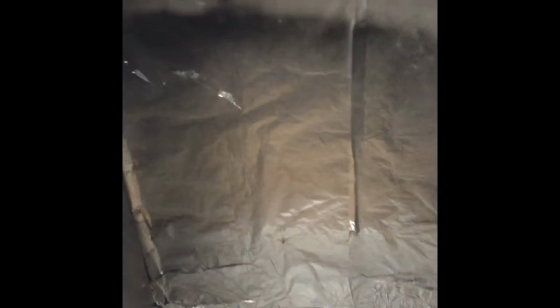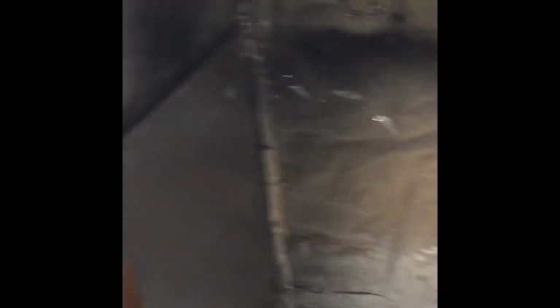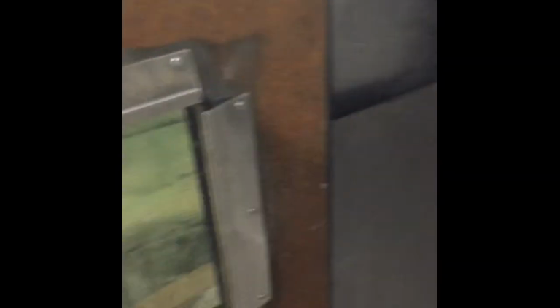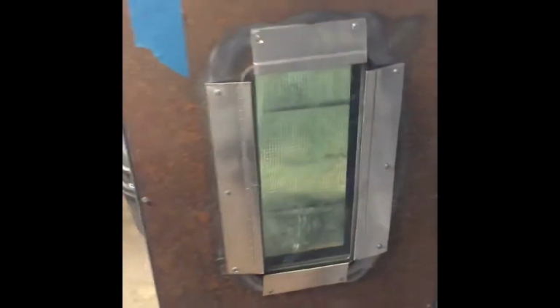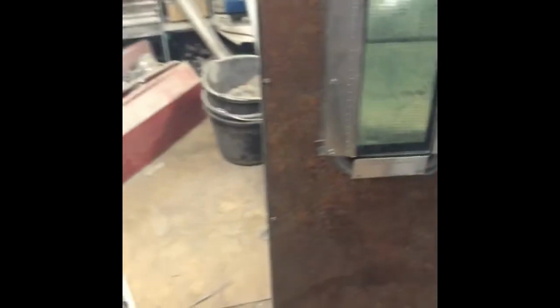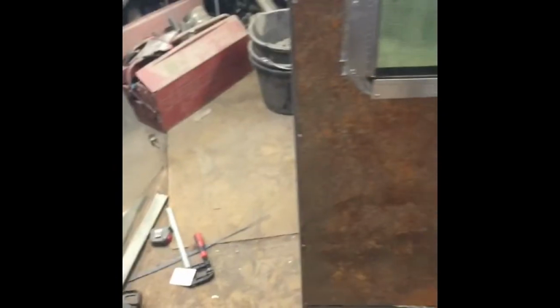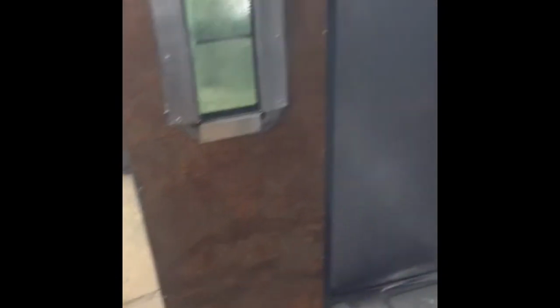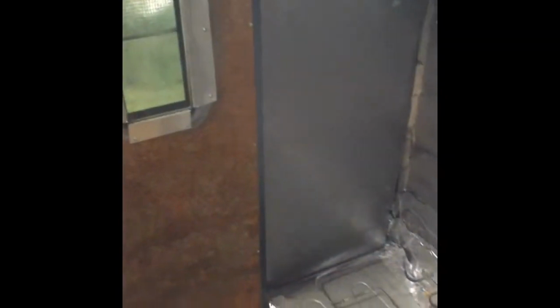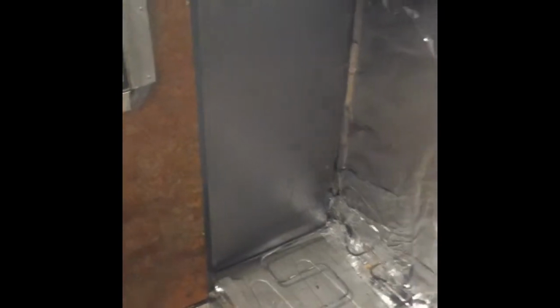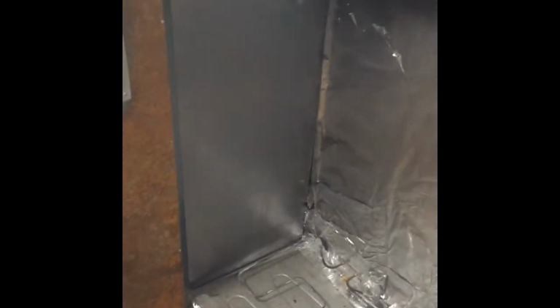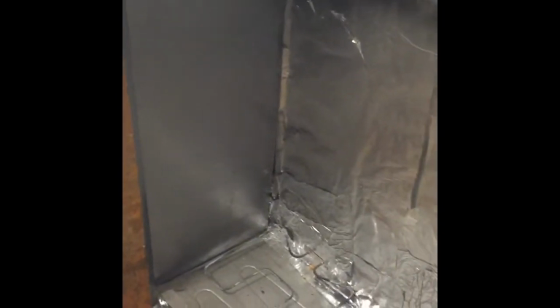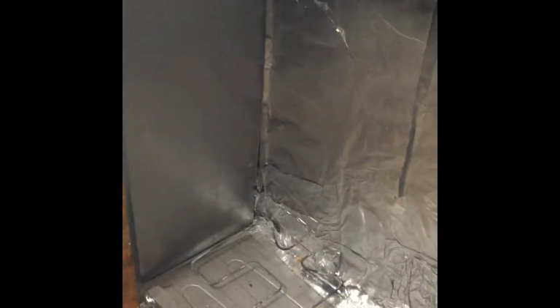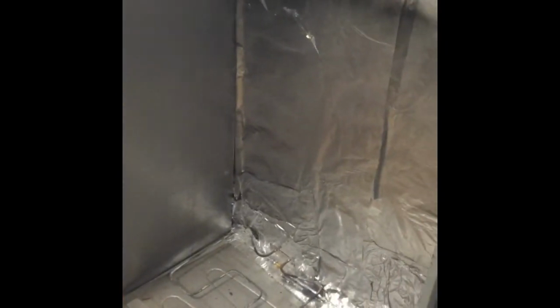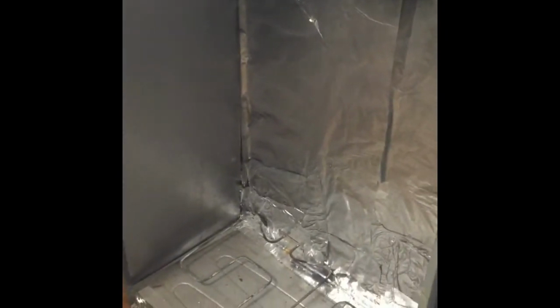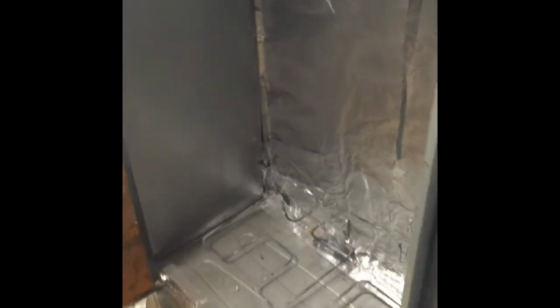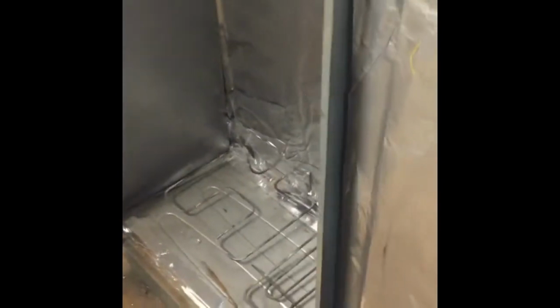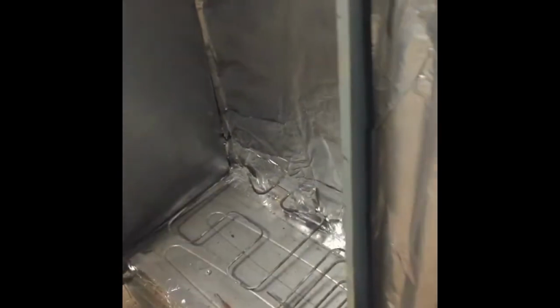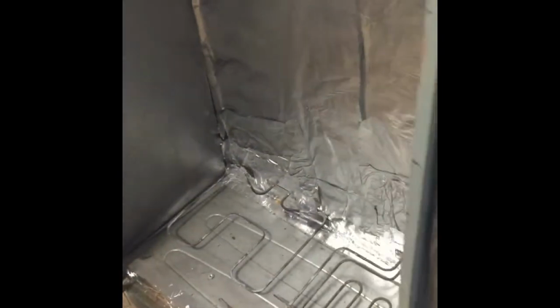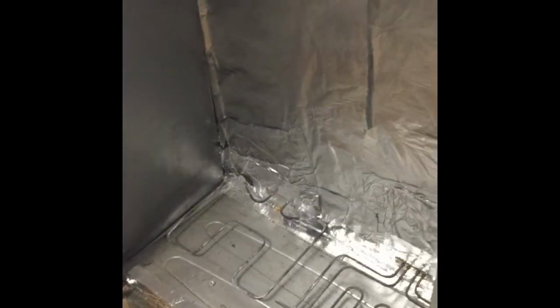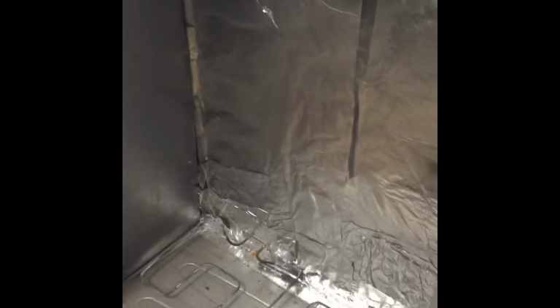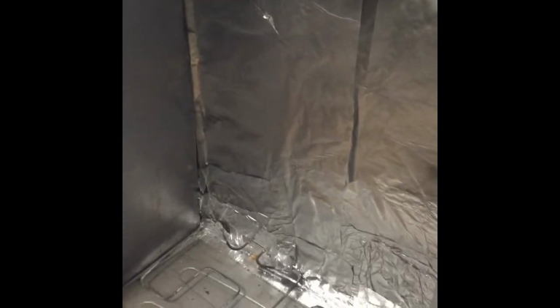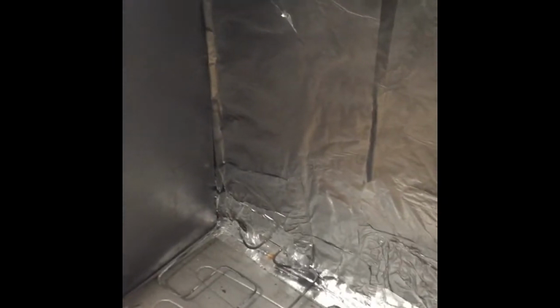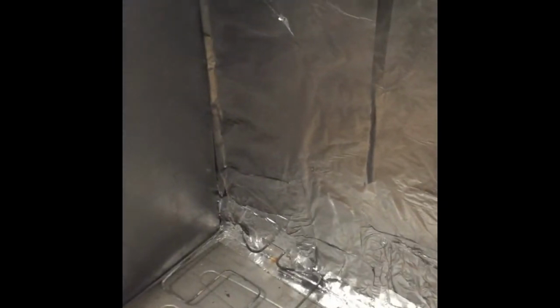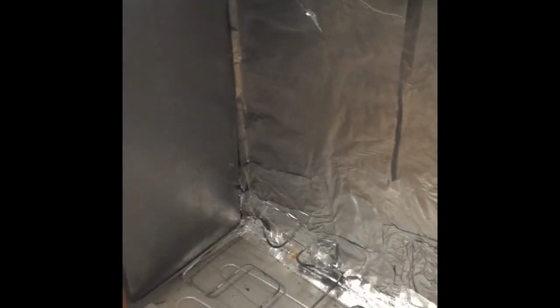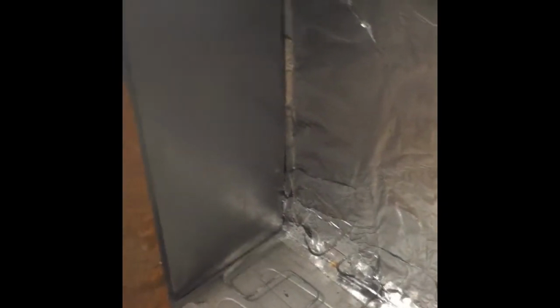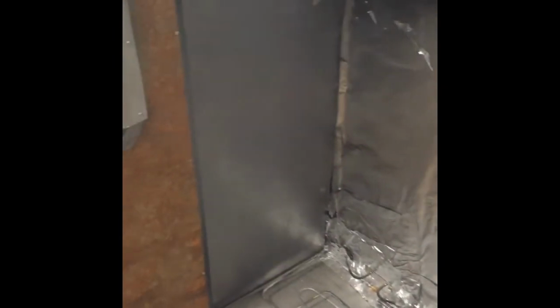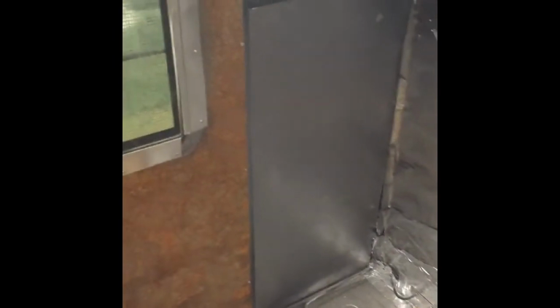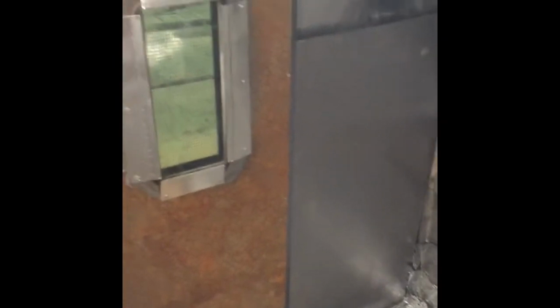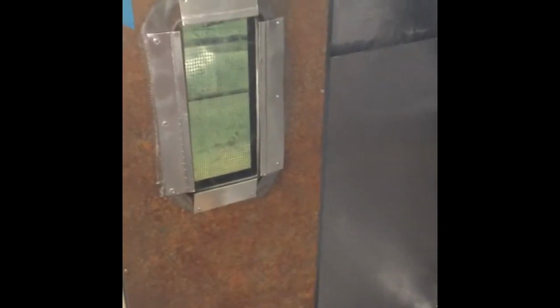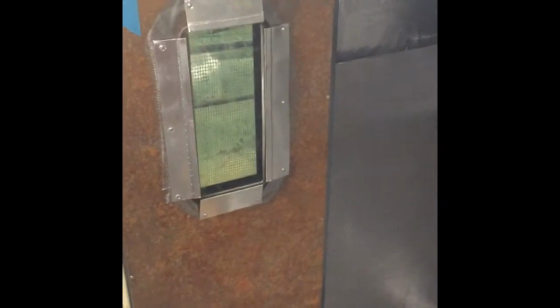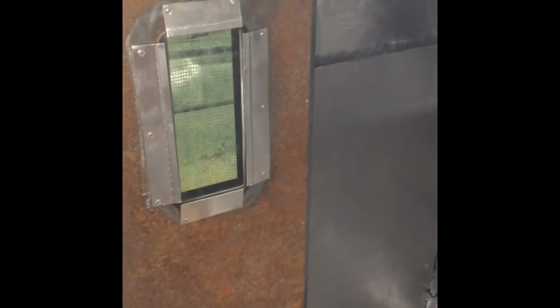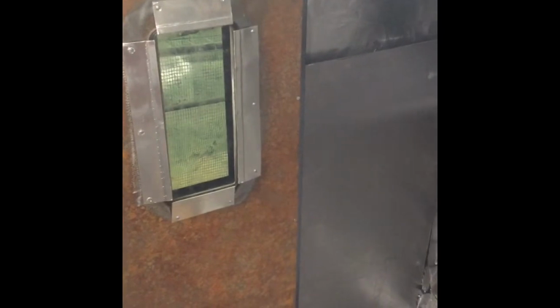Once I get all this done it's quite easy to give it another go with the same elements and see what happens. If I'm still struggling, I've got the element I took off the other oven and I could put maybe an additional one in there if it needs more heat at the top to try and get the temperature I need as quickly as possible.